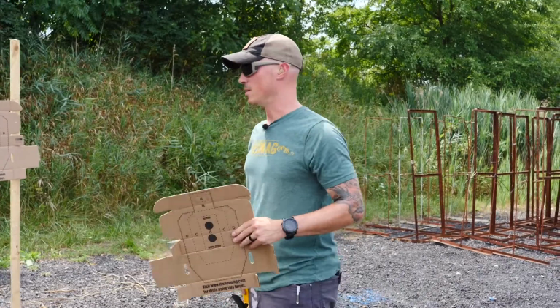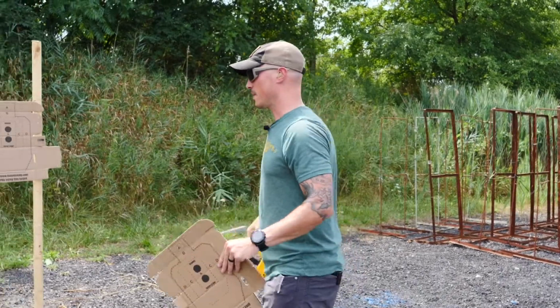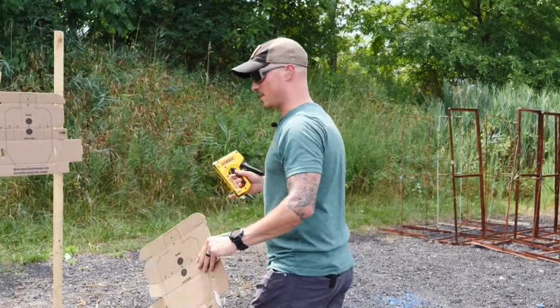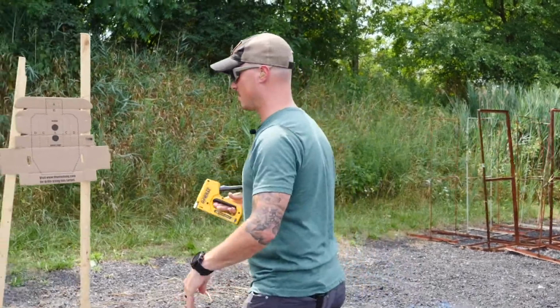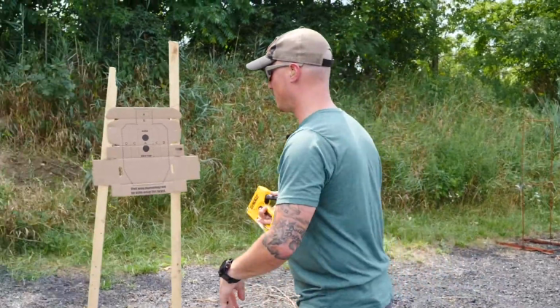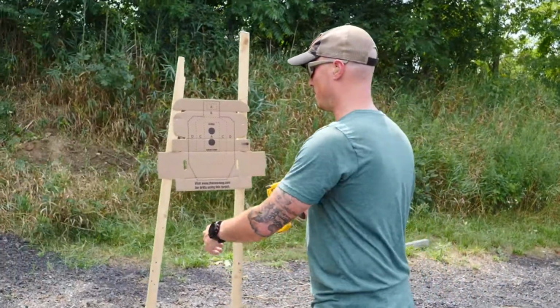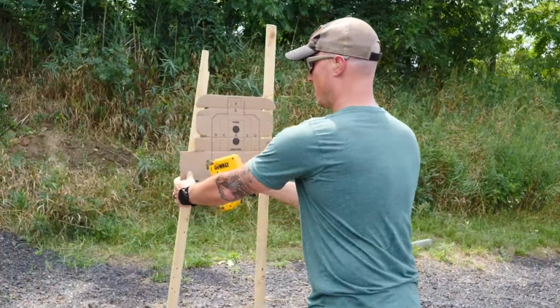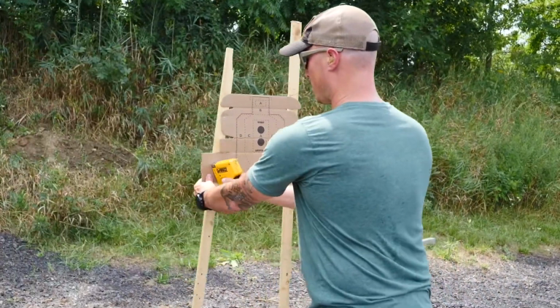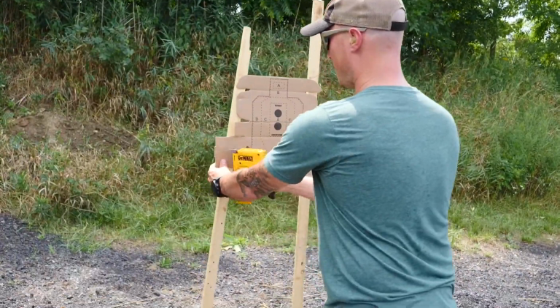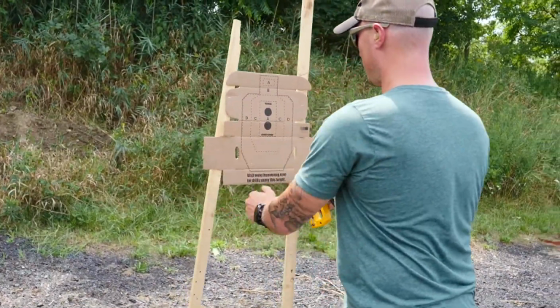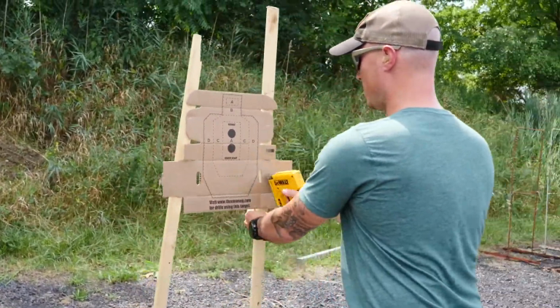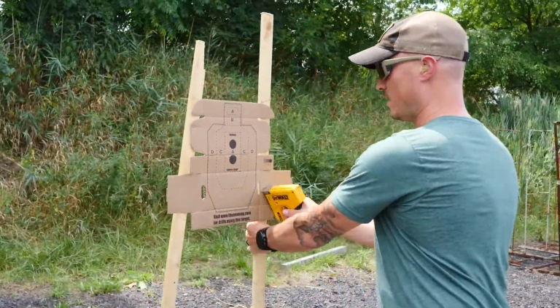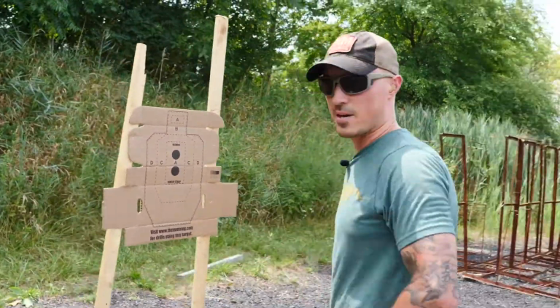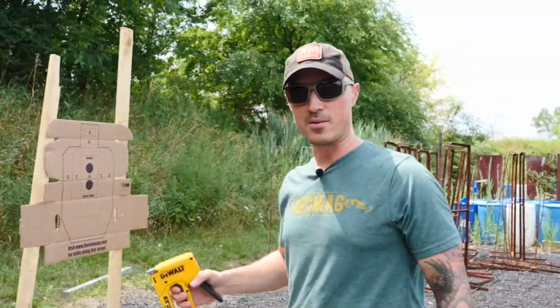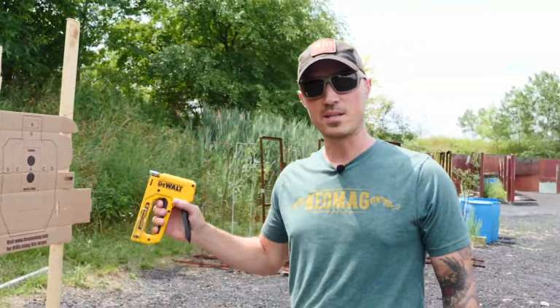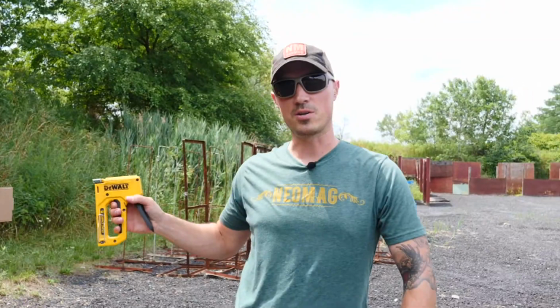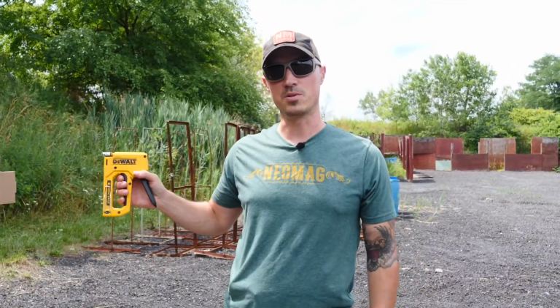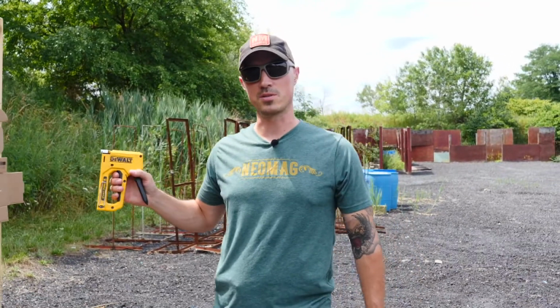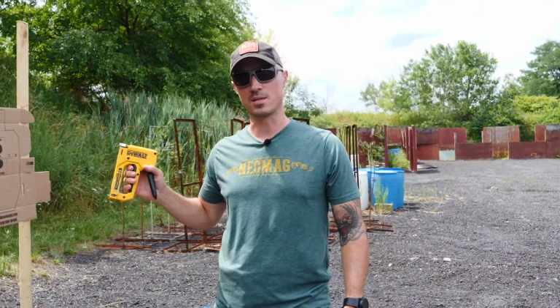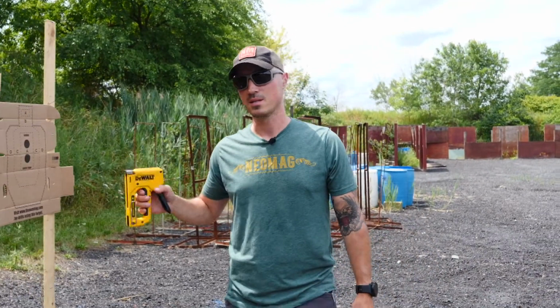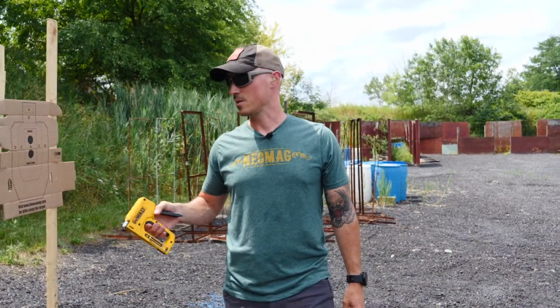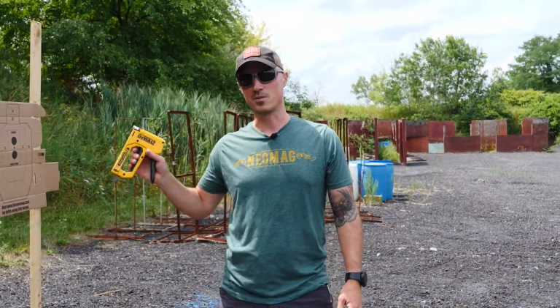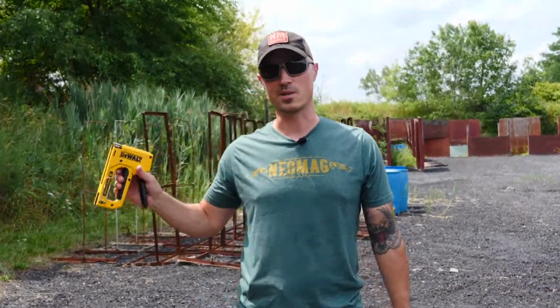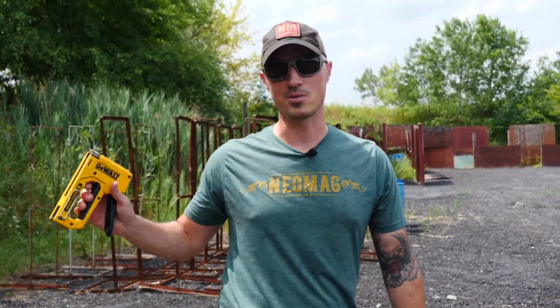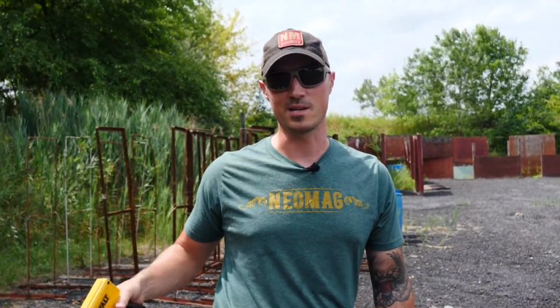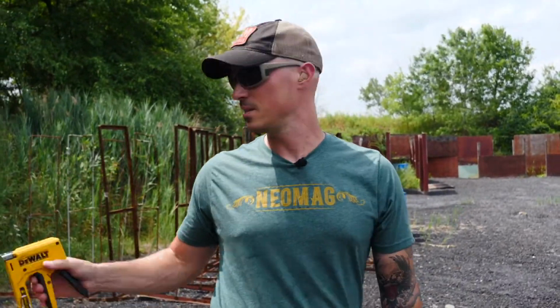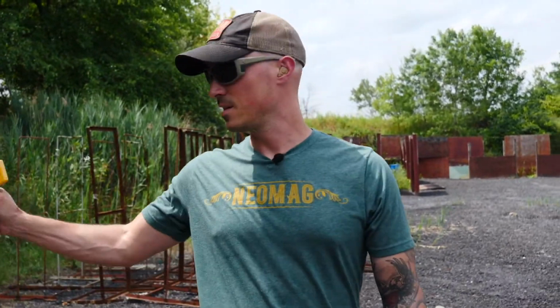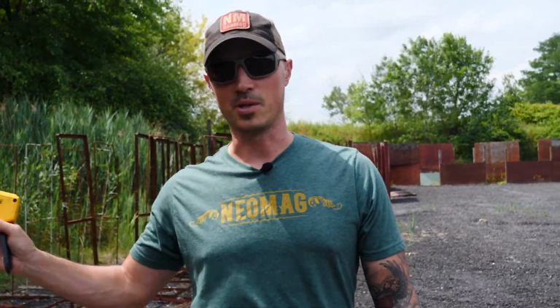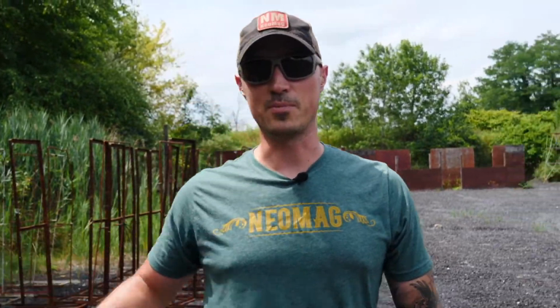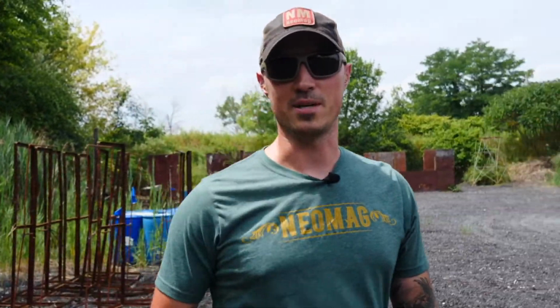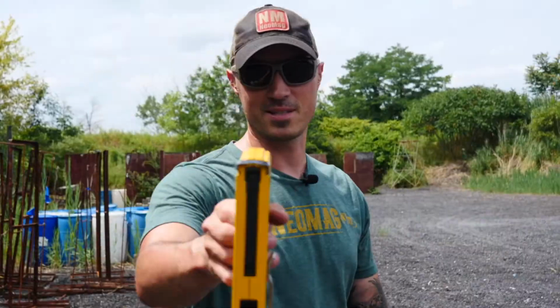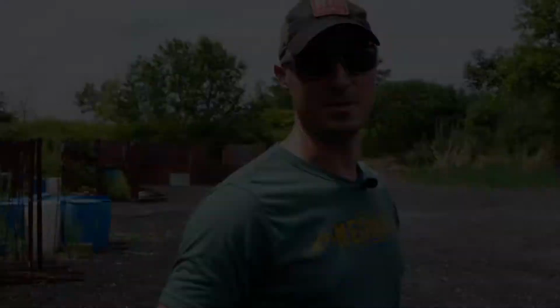So we're gonna get these stapled up. We're gonna try to come out here on the range every now and then and show you some new drills to do with these. We're gonna reduce, reuse, recycle, and blow these bad boys away. Let's get to it.